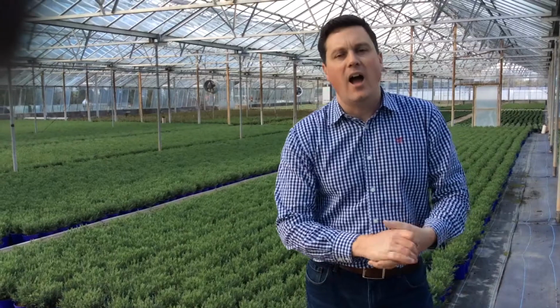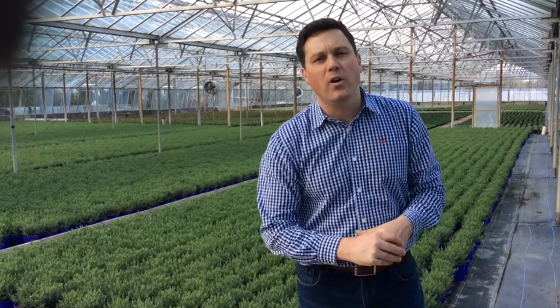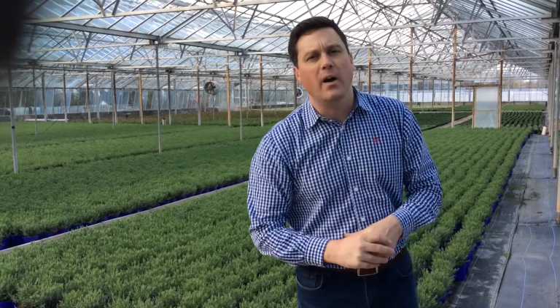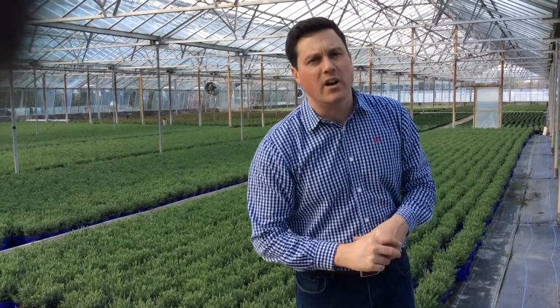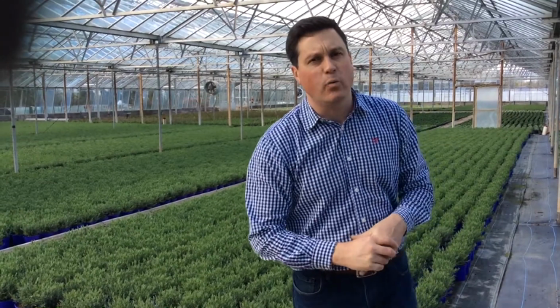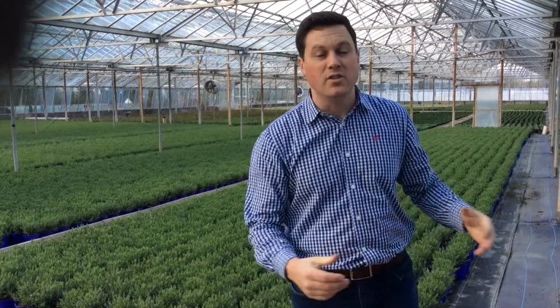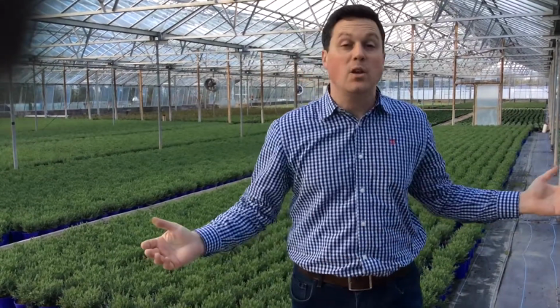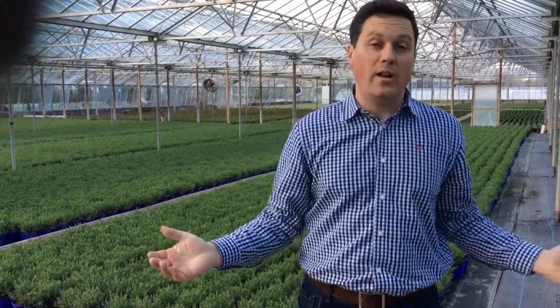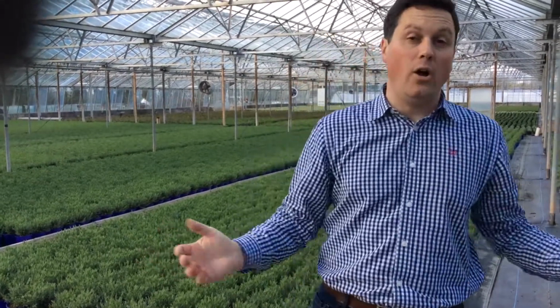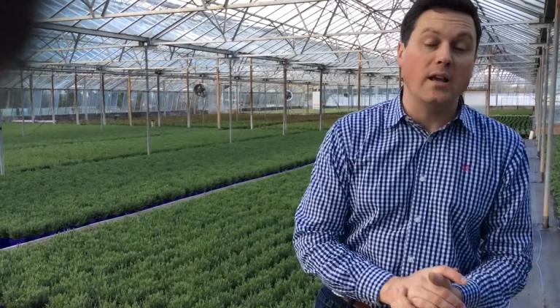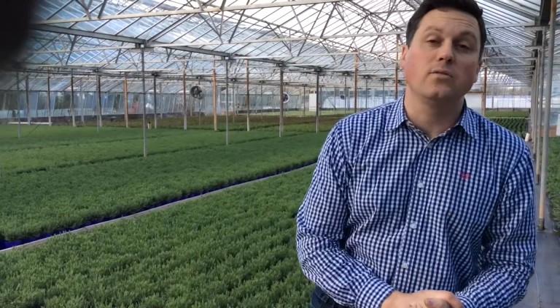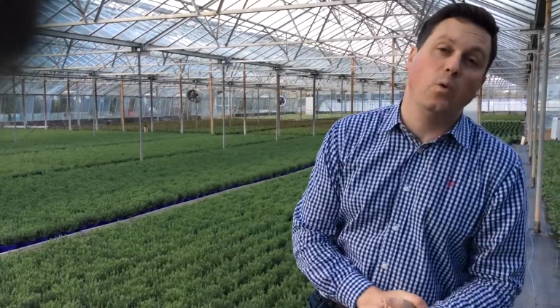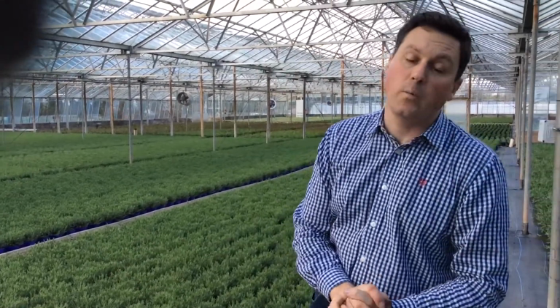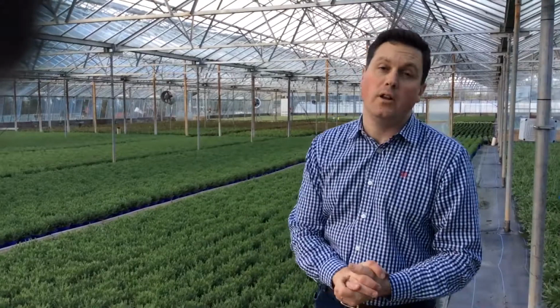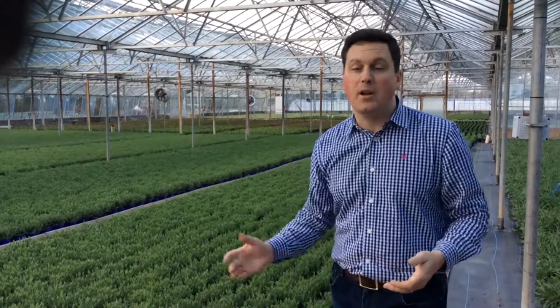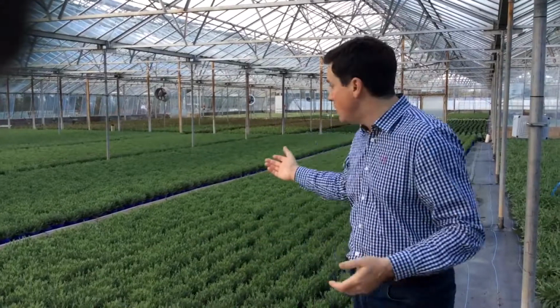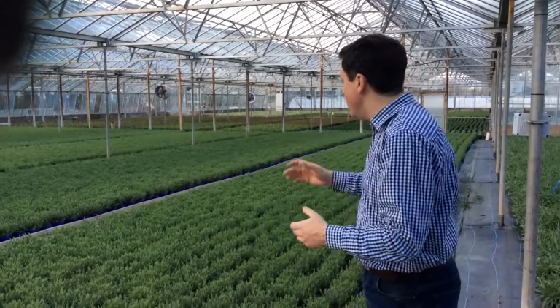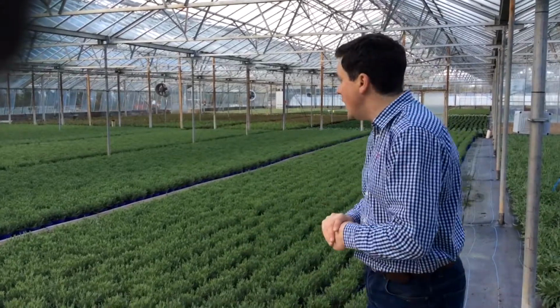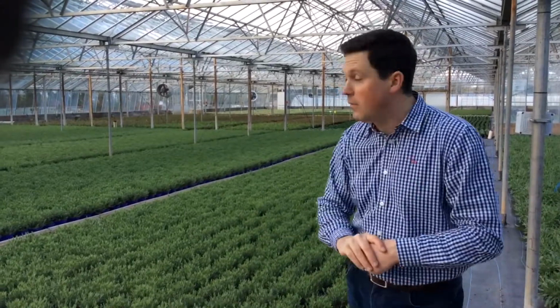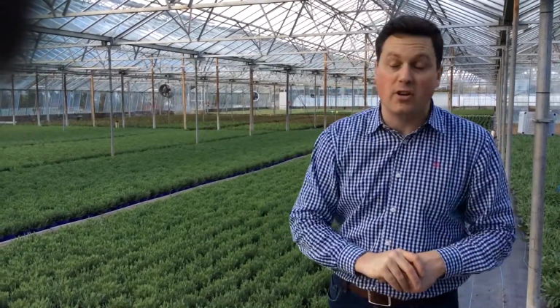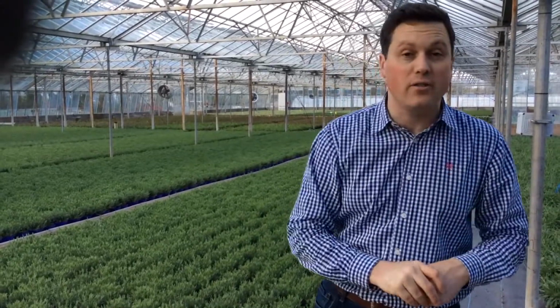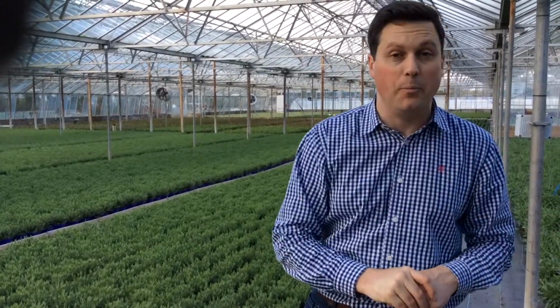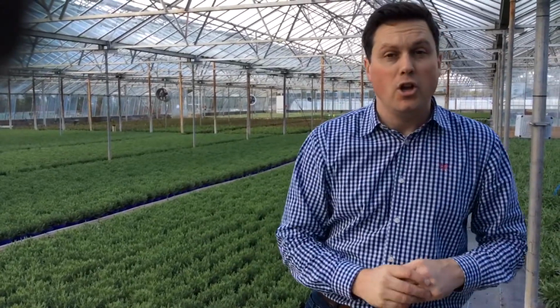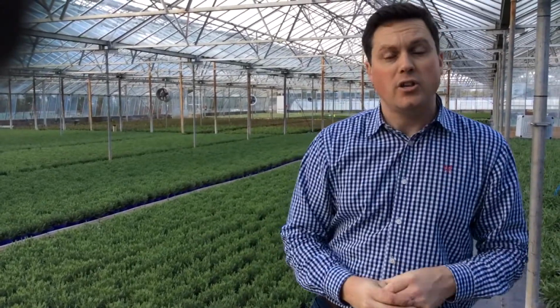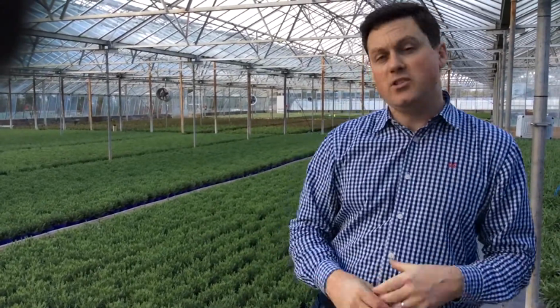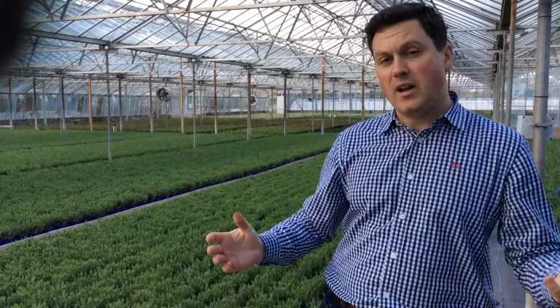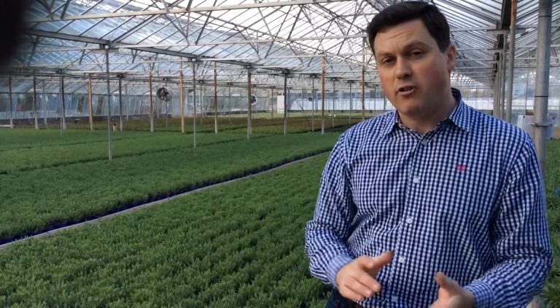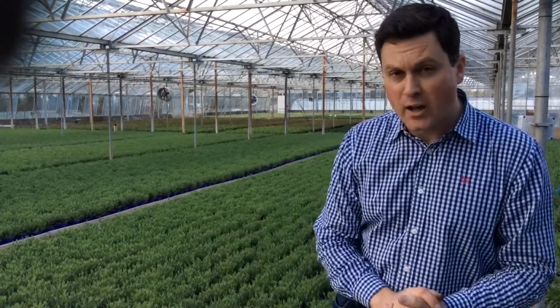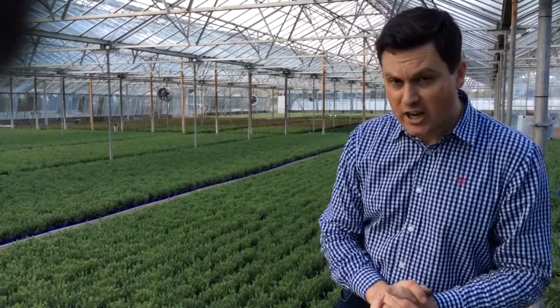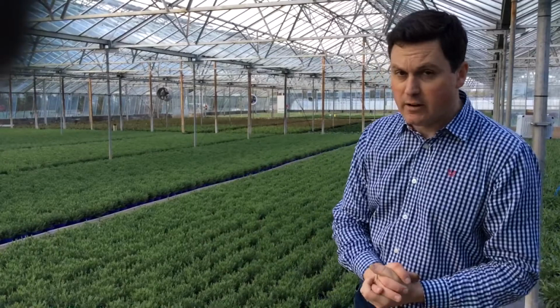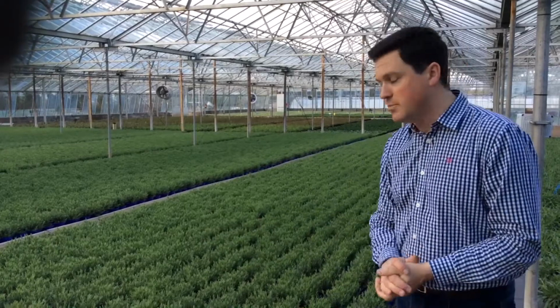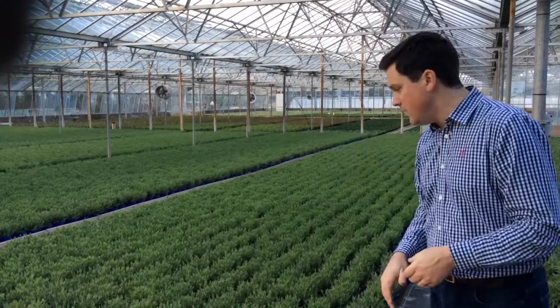Hi, welcome back to Bransford Webs. So we're in our old glass house this week and we're stood here because we're by the French Lavender crop. Two varieties we grow are Tiara and Regal Splendour.